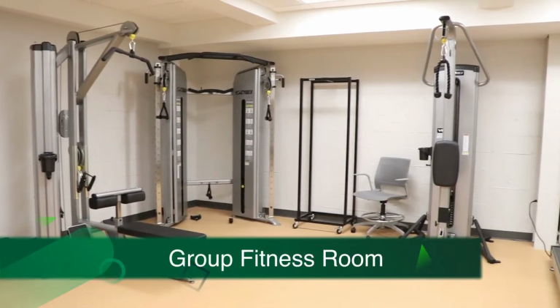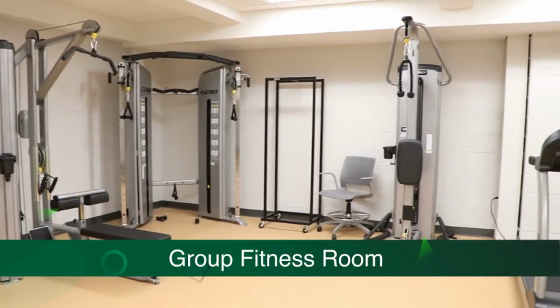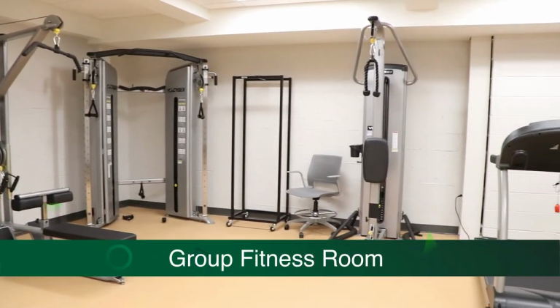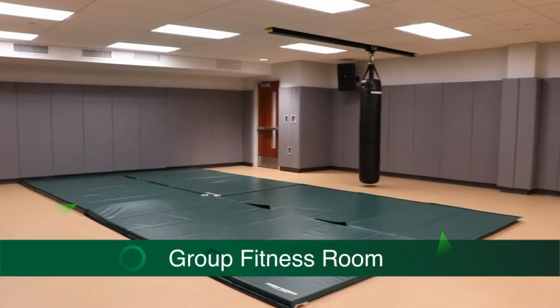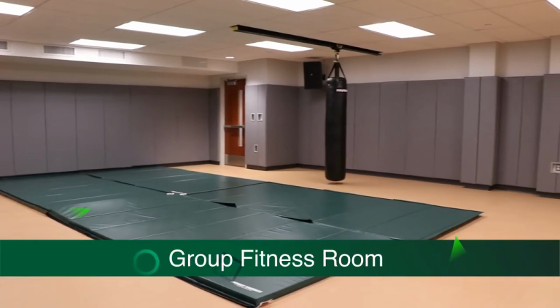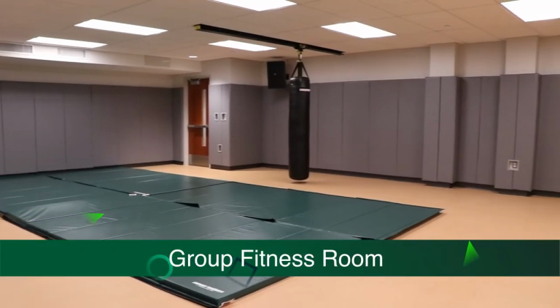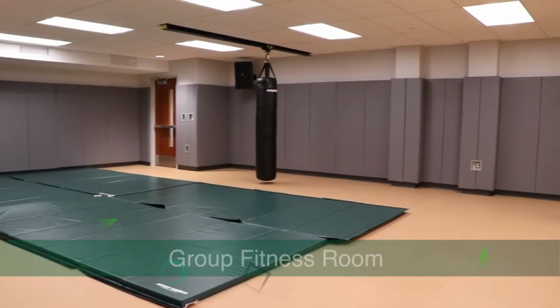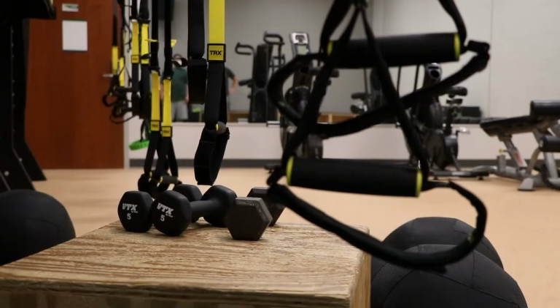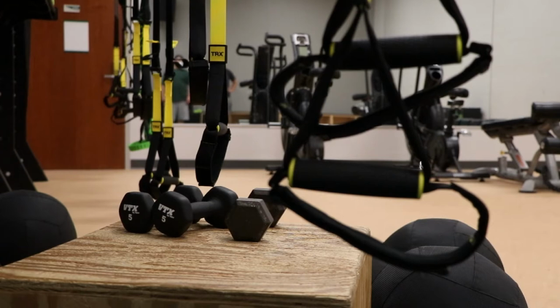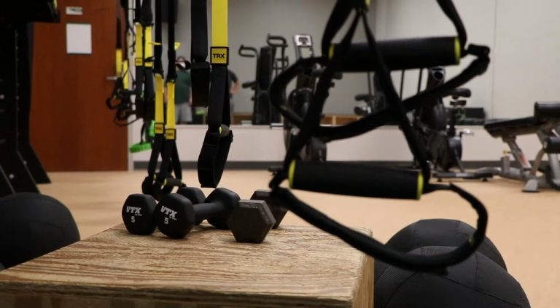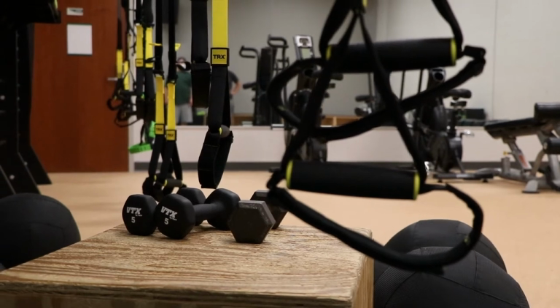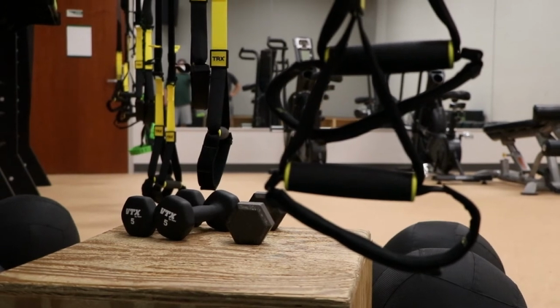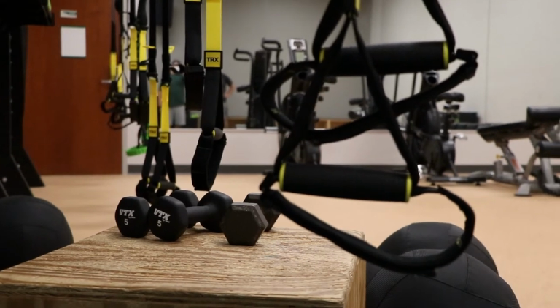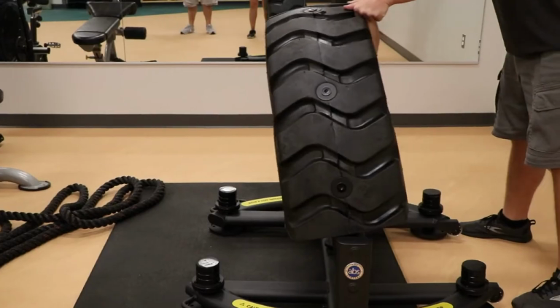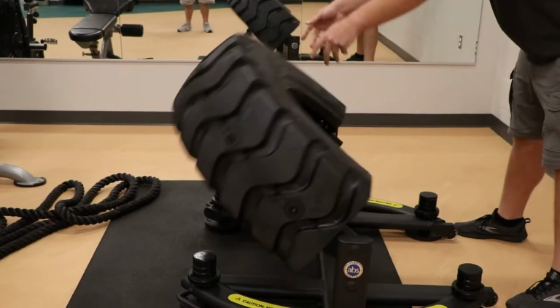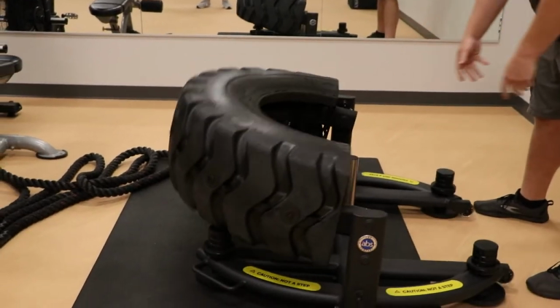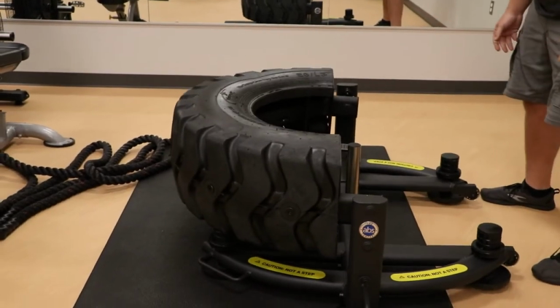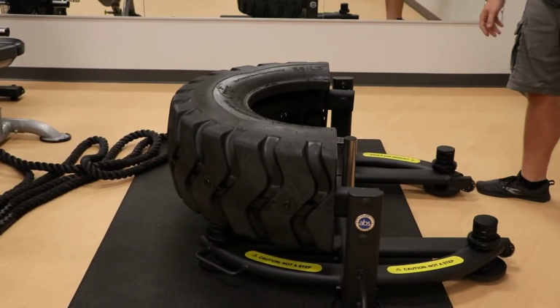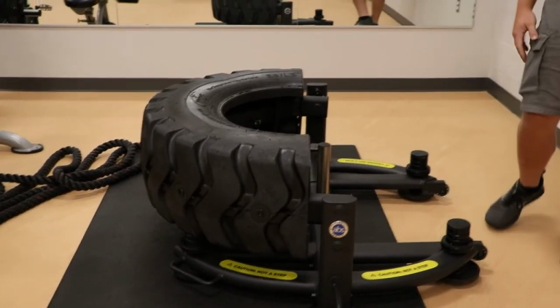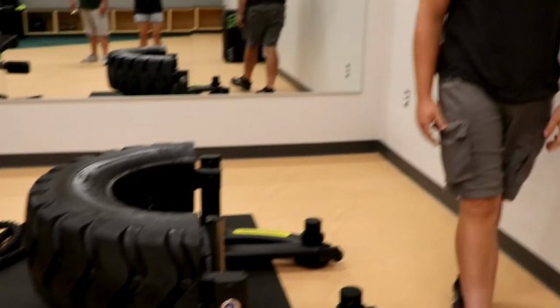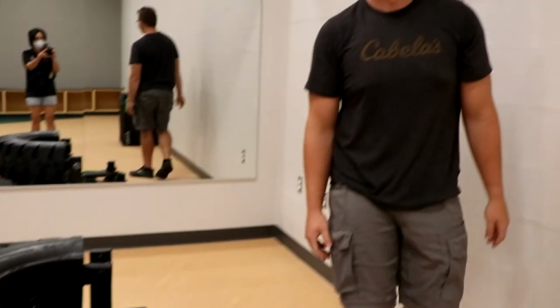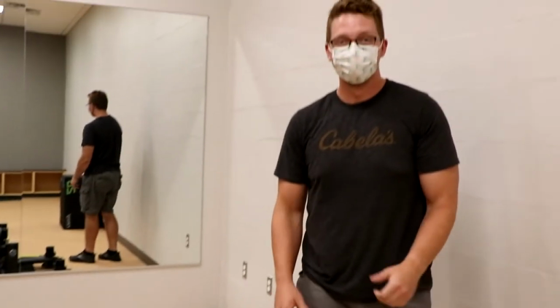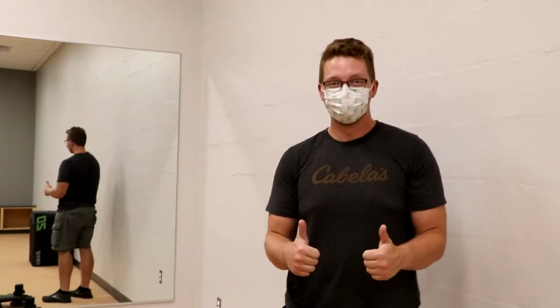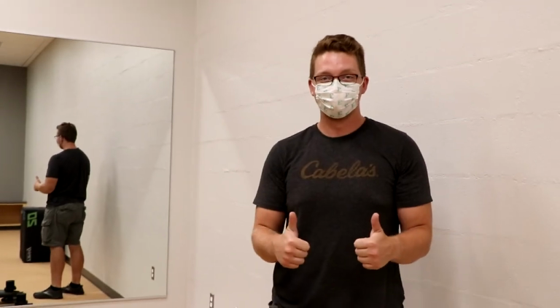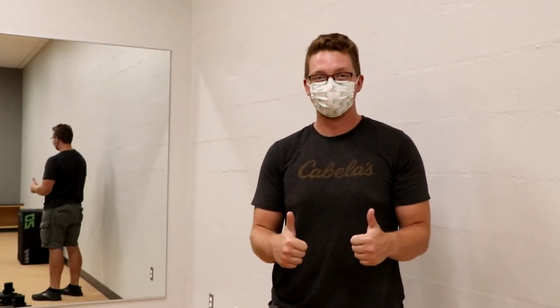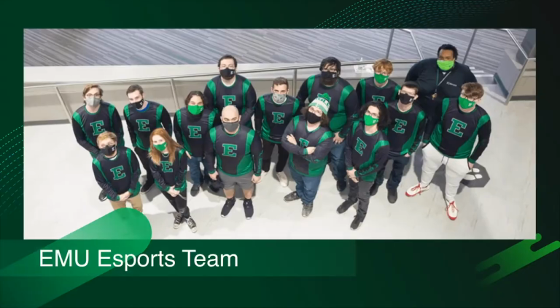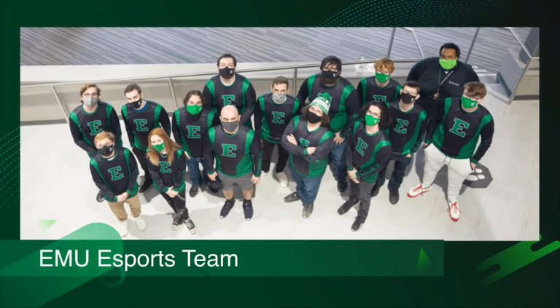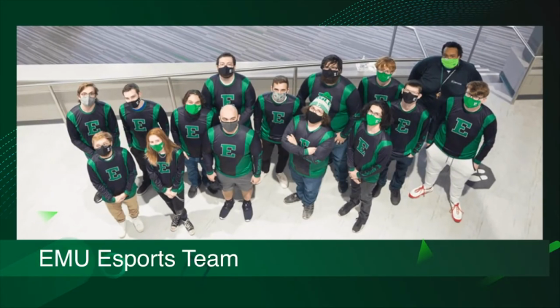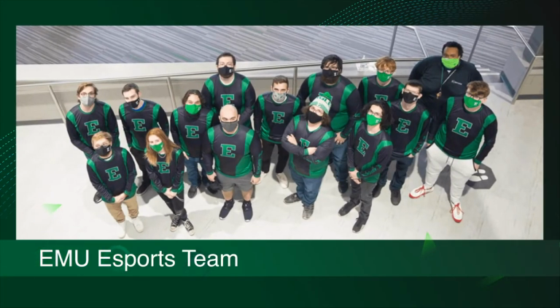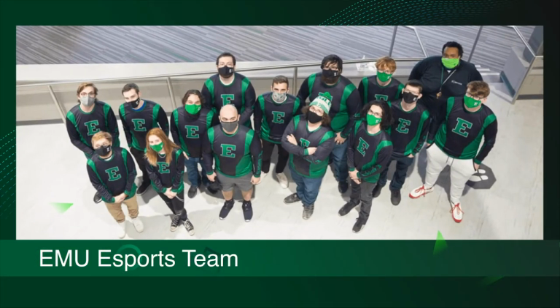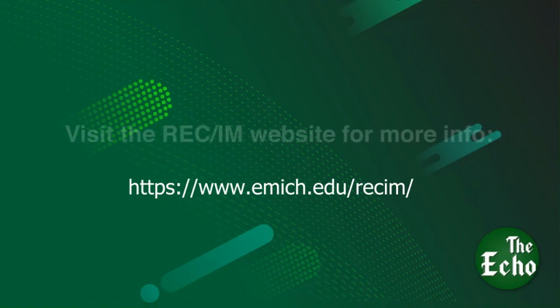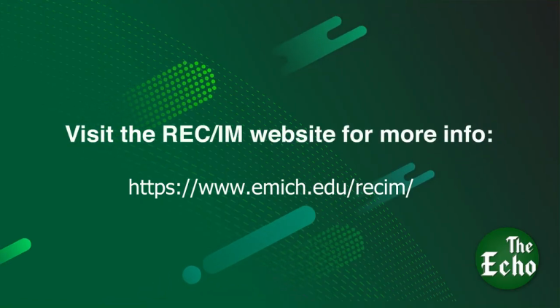Programming includes fitness classes, intramural sports — which will likely include around 22 to 25 different sports — personal training, and our esports component as well.